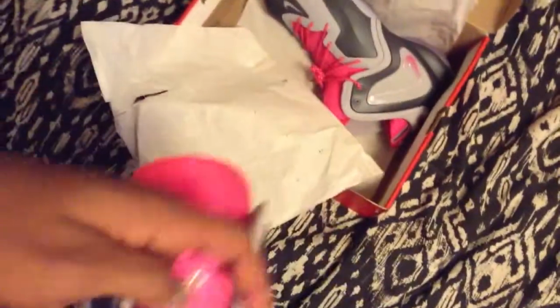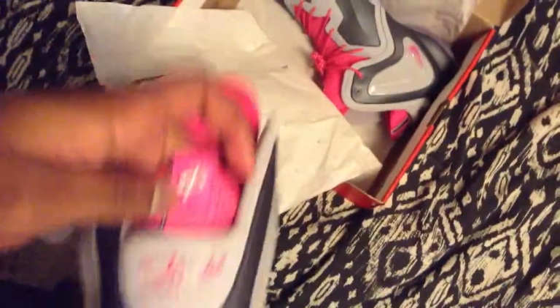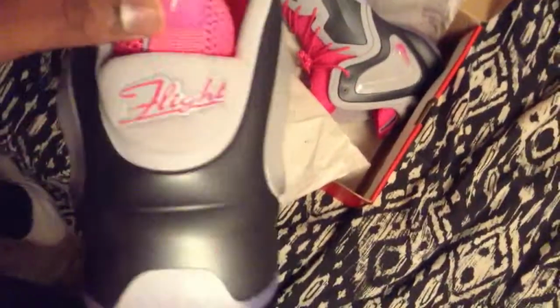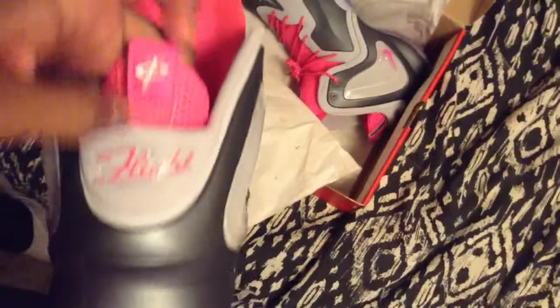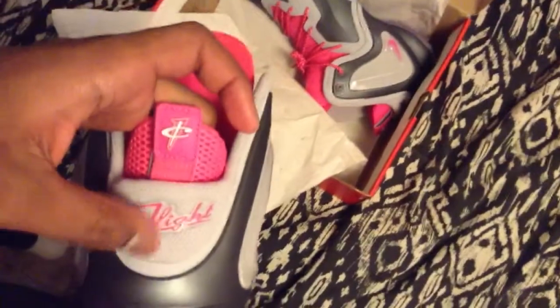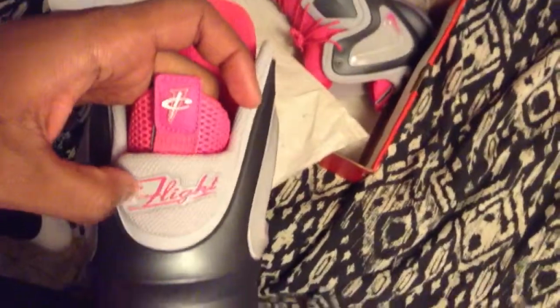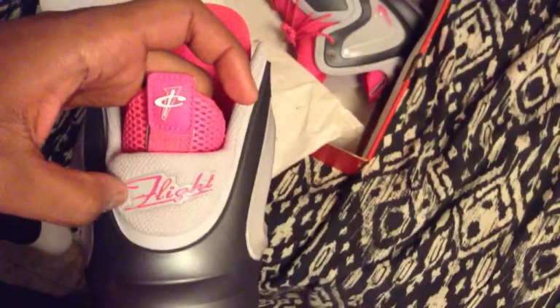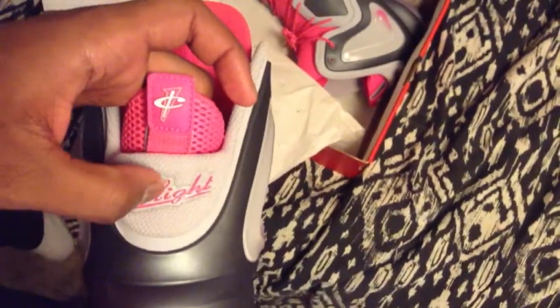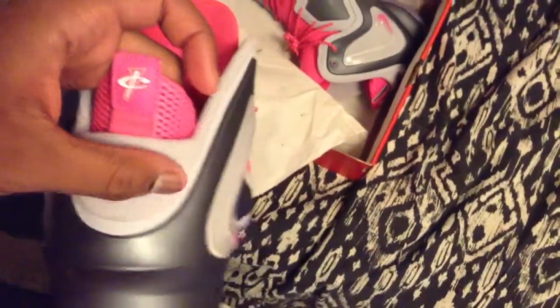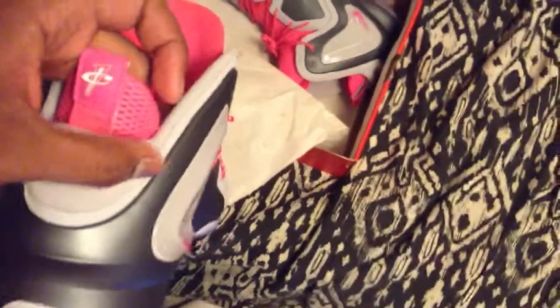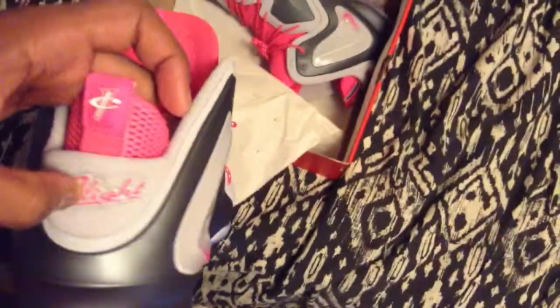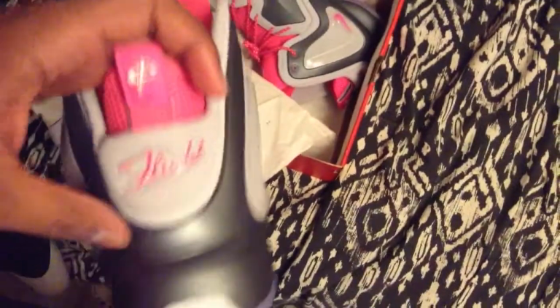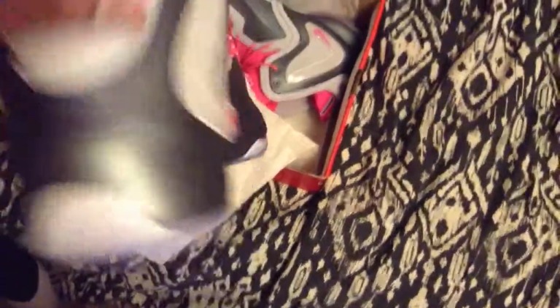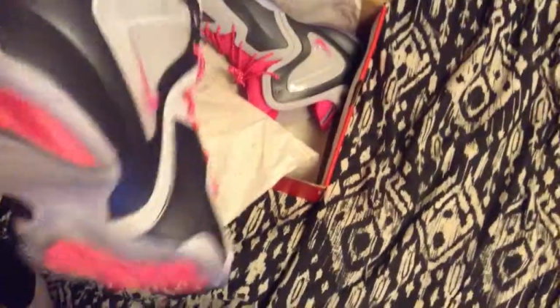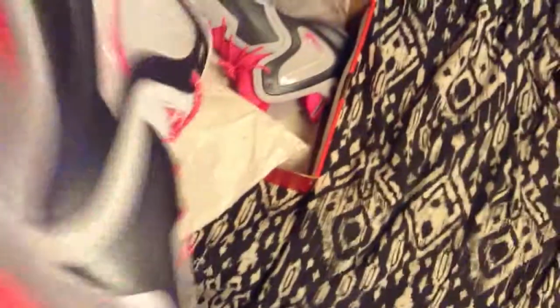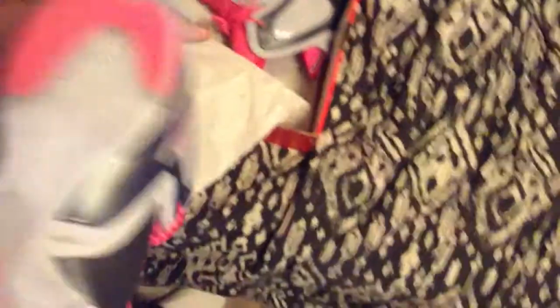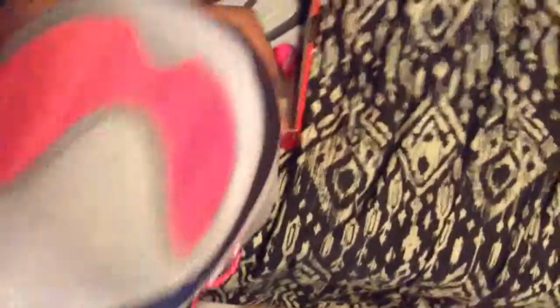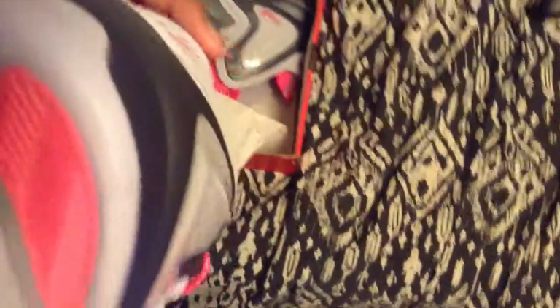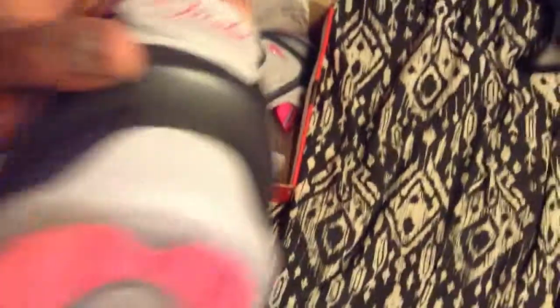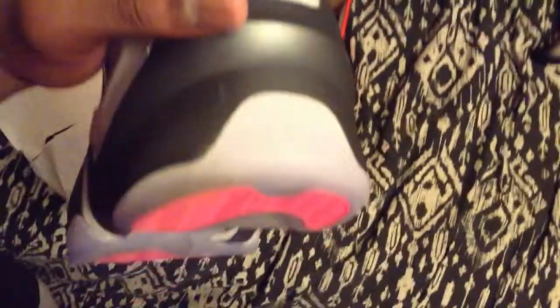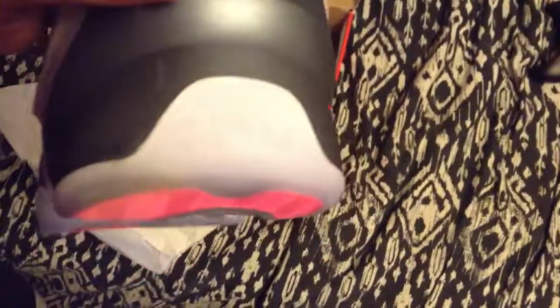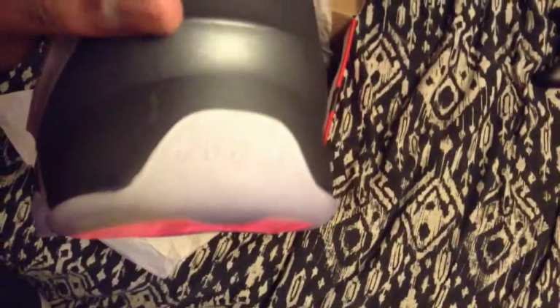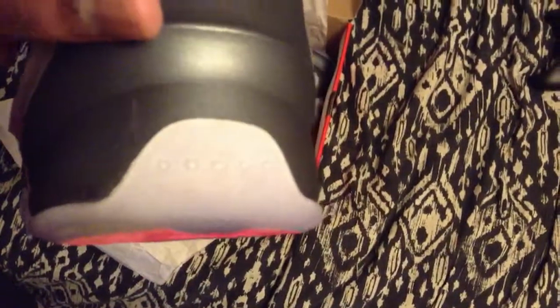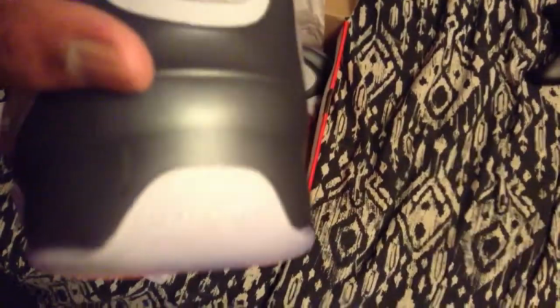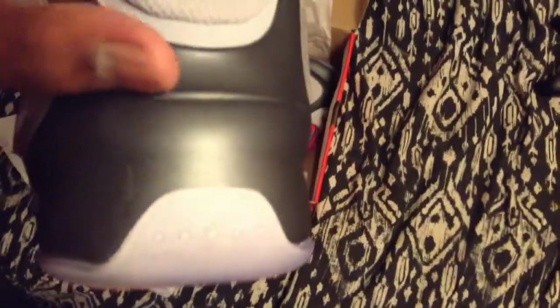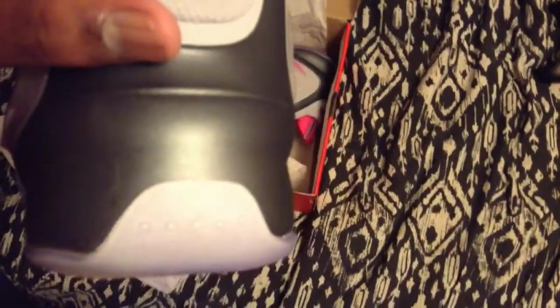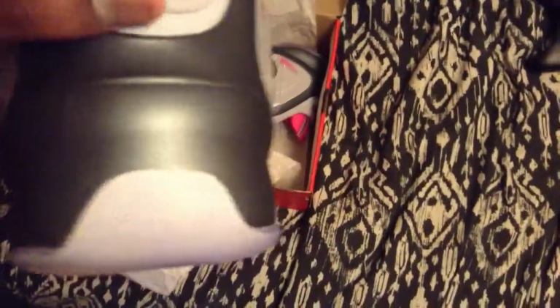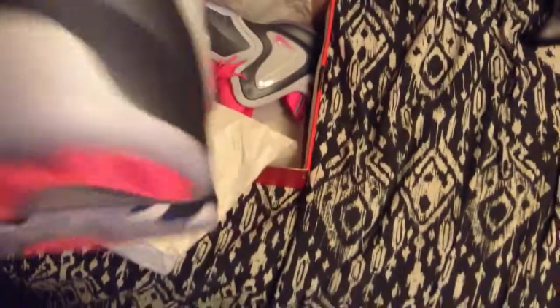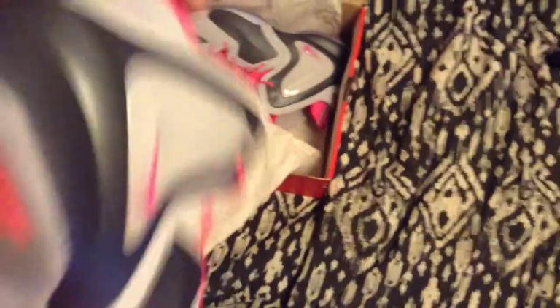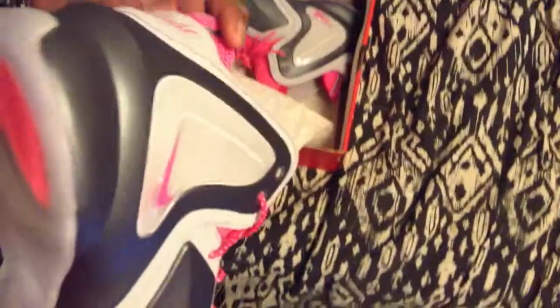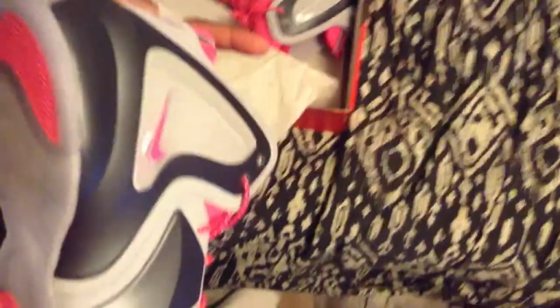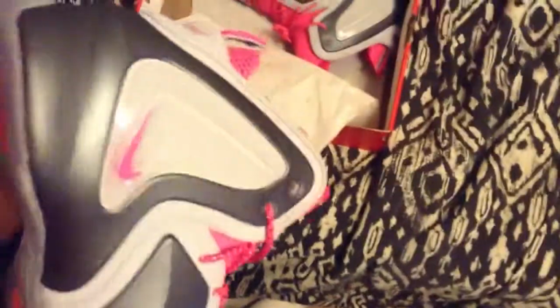You got your Penny sin logo right there, you got your Flight emblem right there, and then it has five little dots right there — I don't know what those symbolize, but yeah.